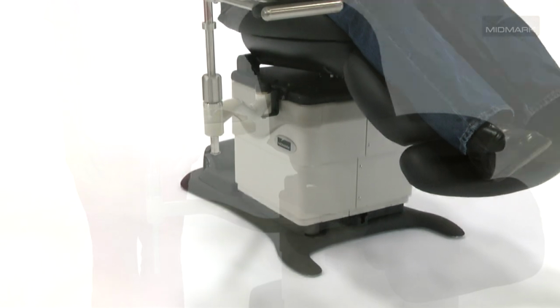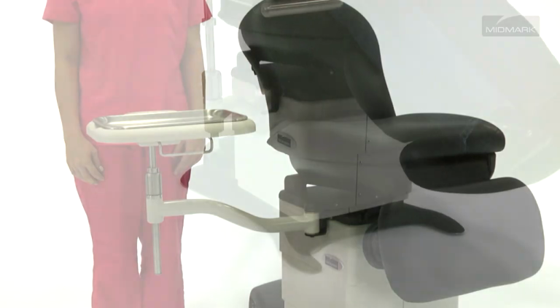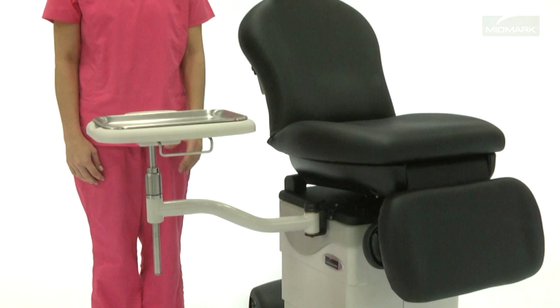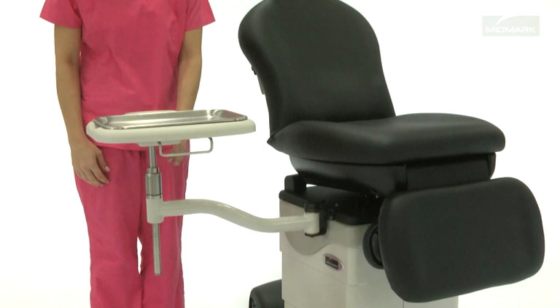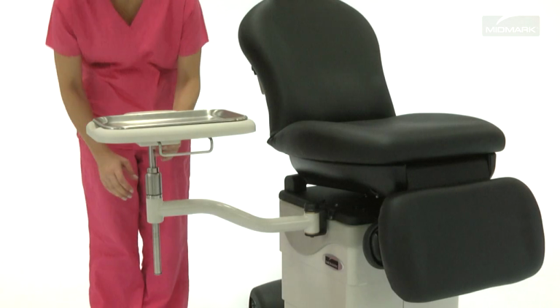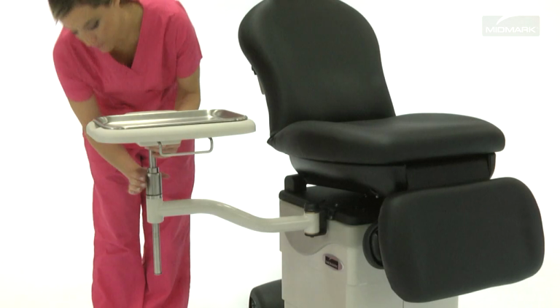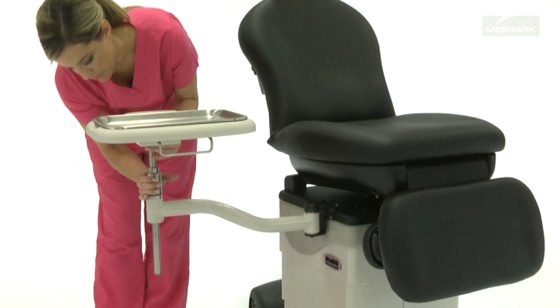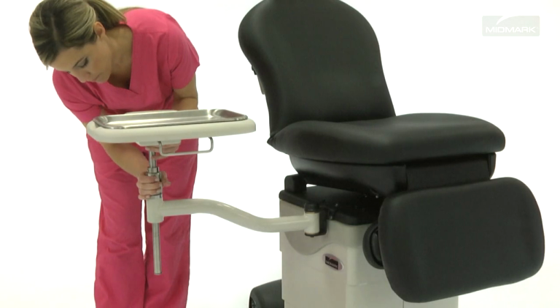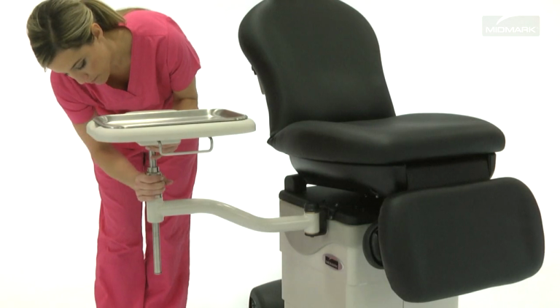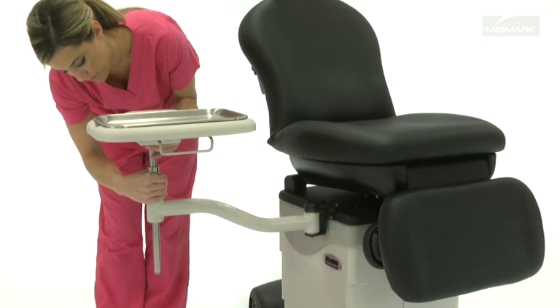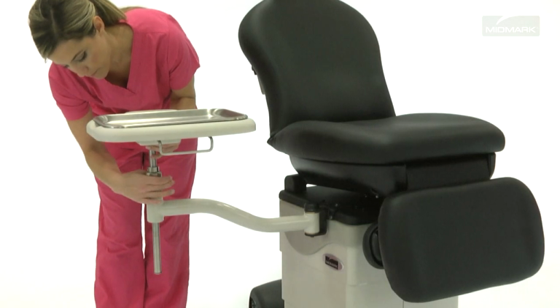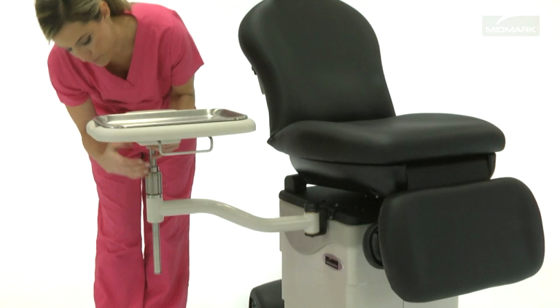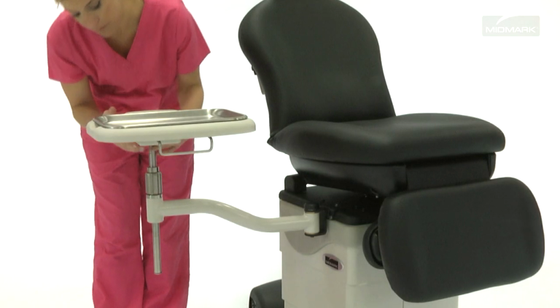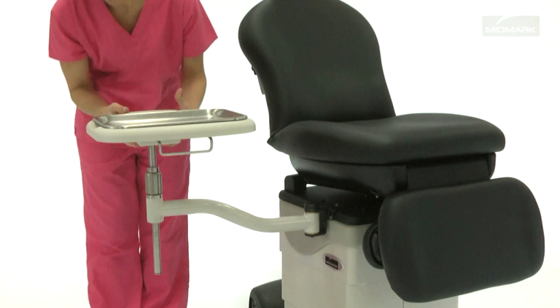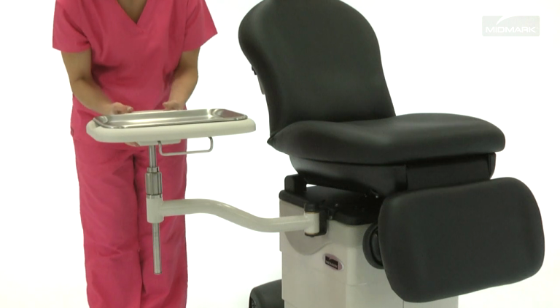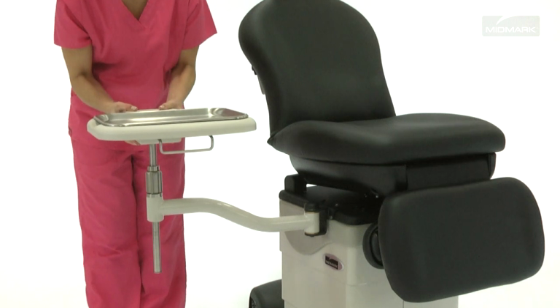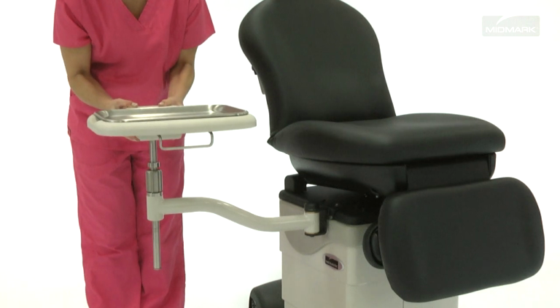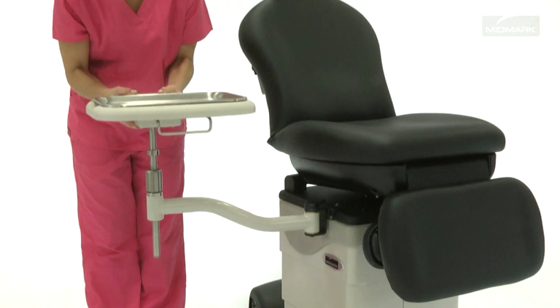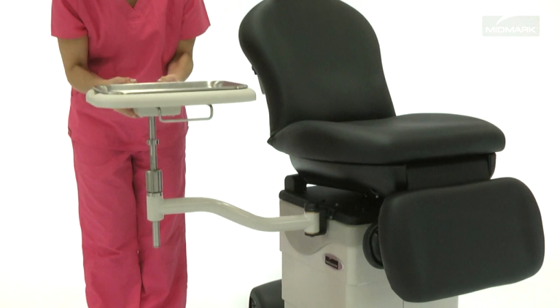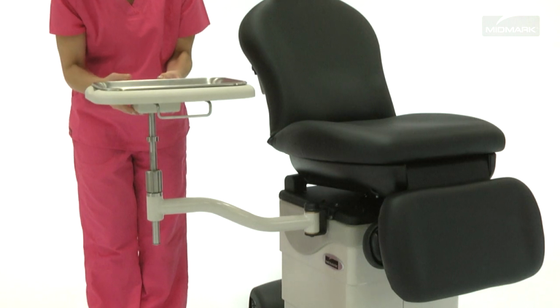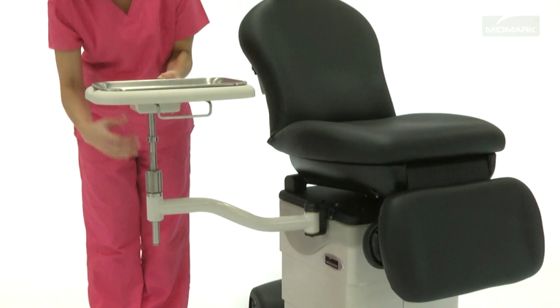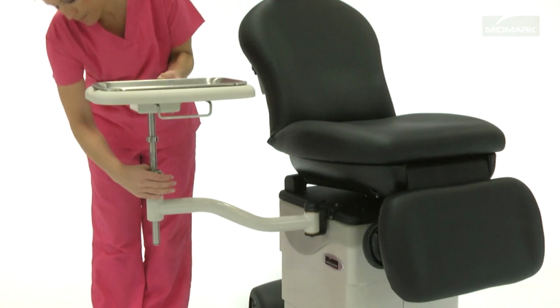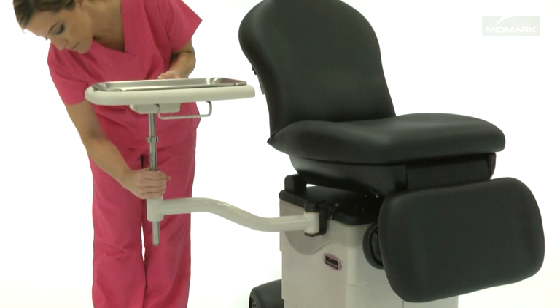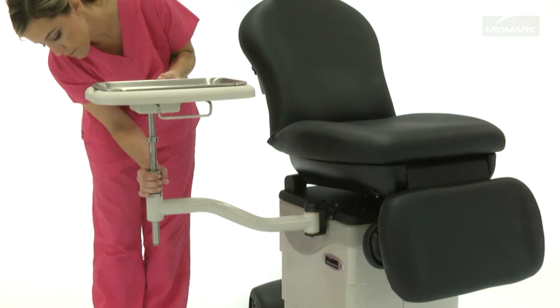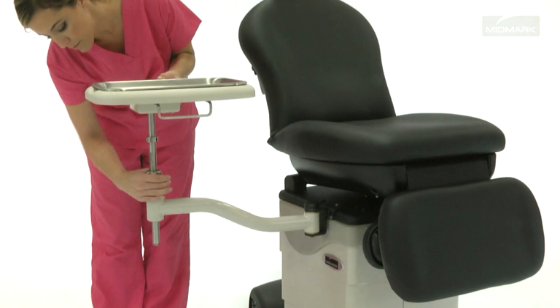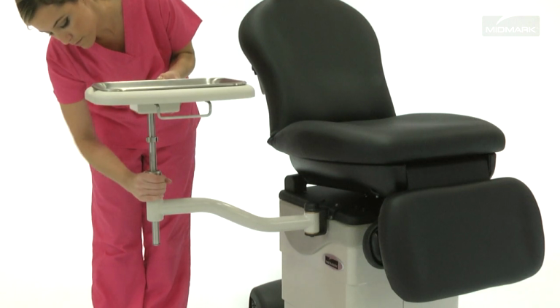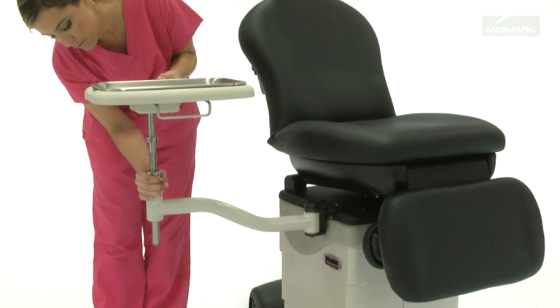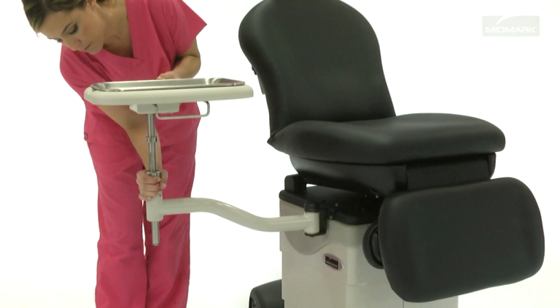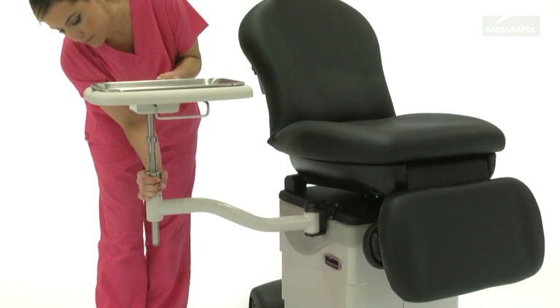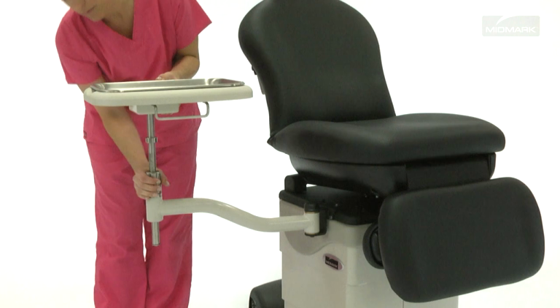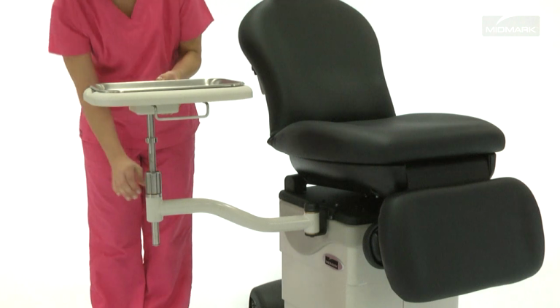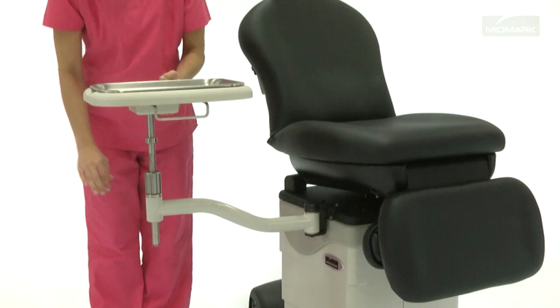The fixed-top swingarm instrument tray is height-adjustable. Simply loosen the adjustment knob, raise the tray to the desired height, and tighten the adjustment knob to secure into place.